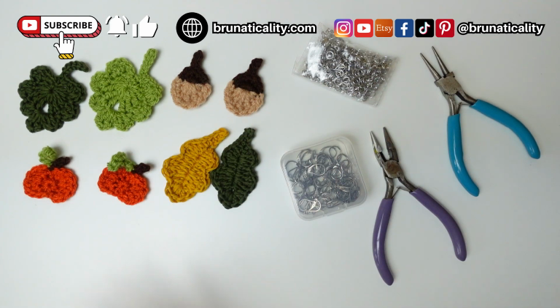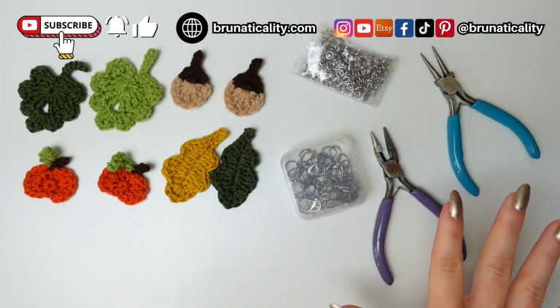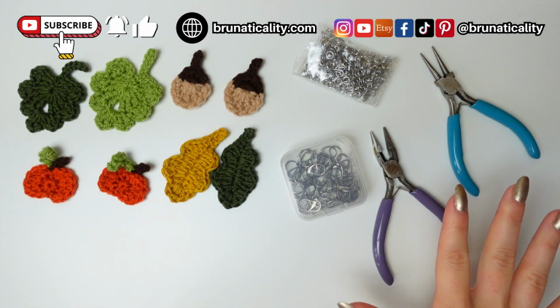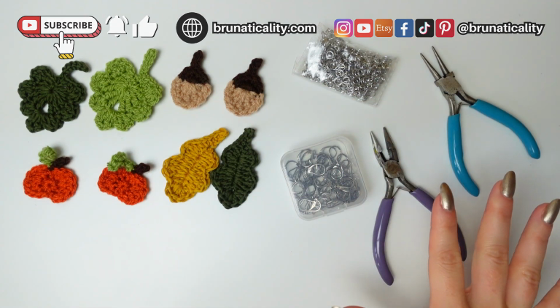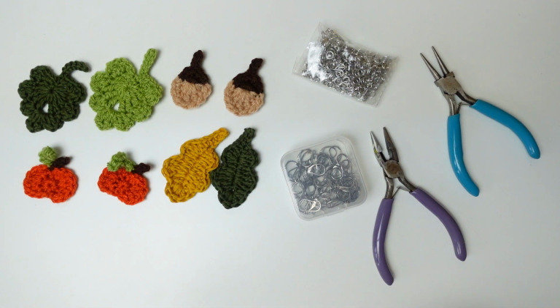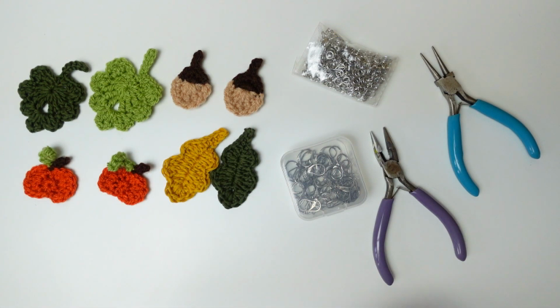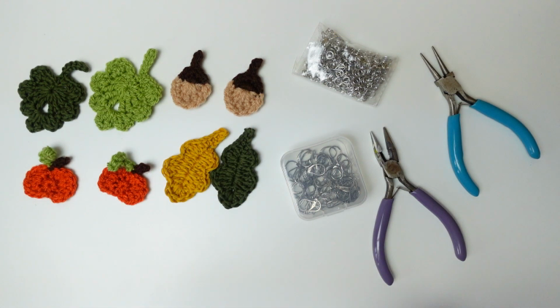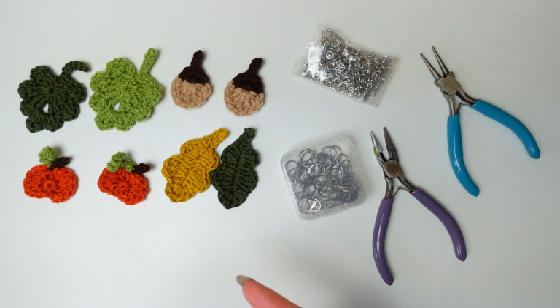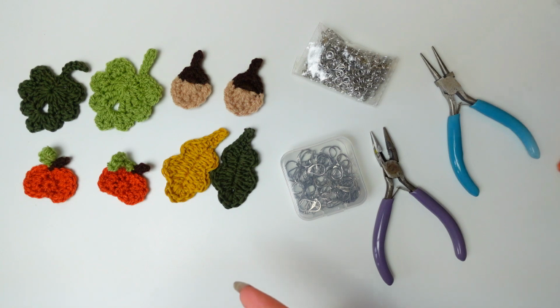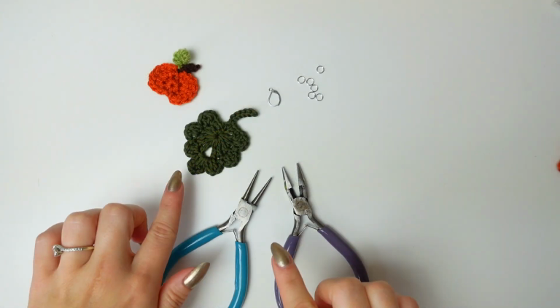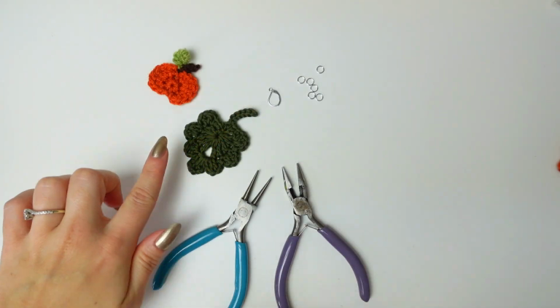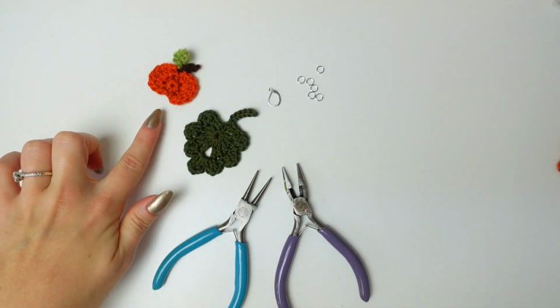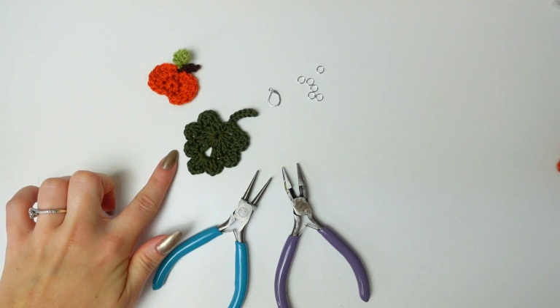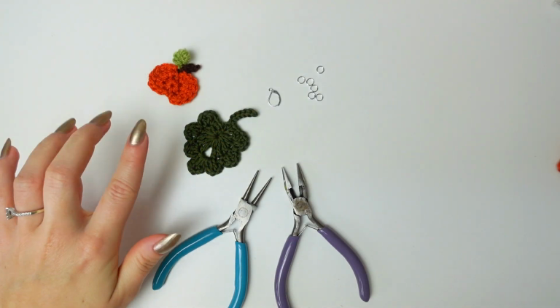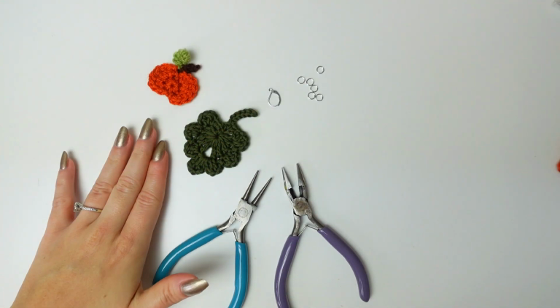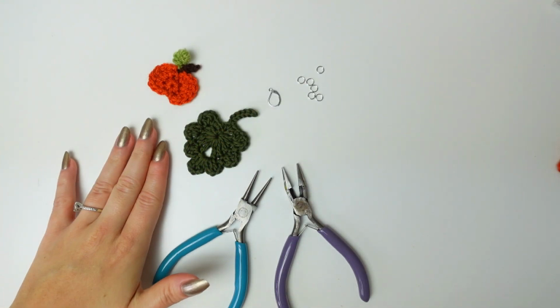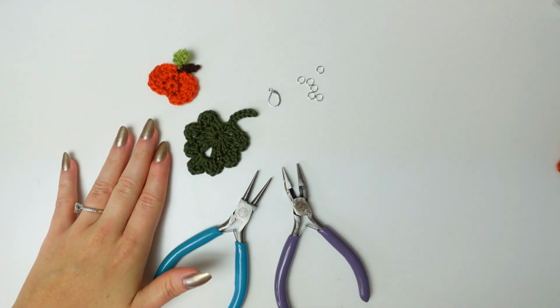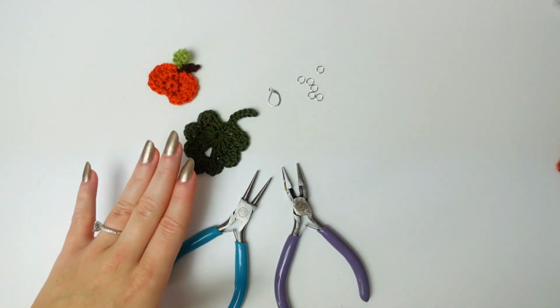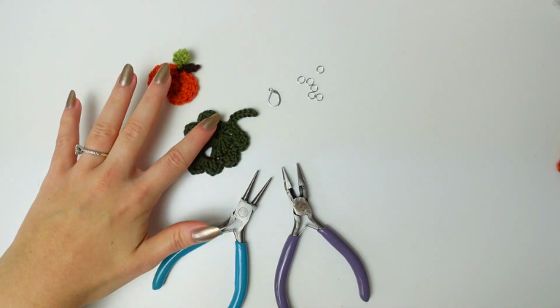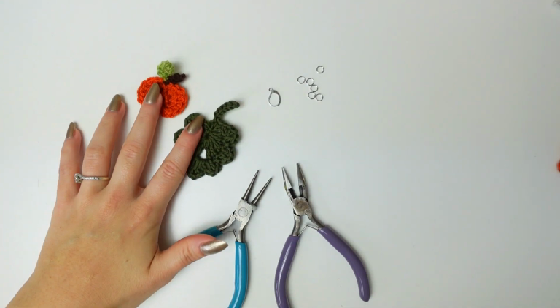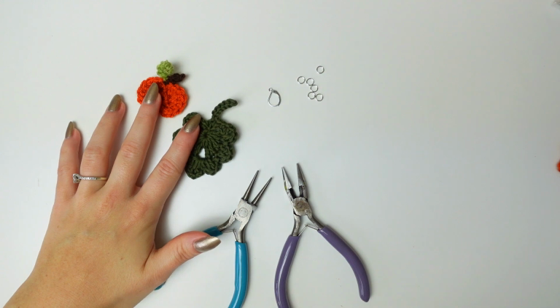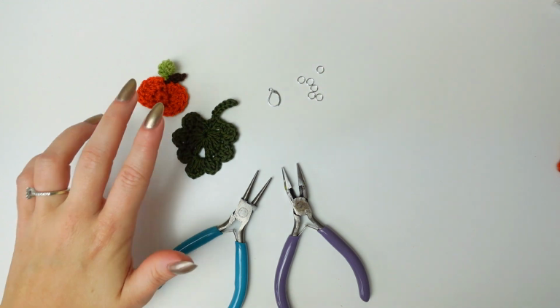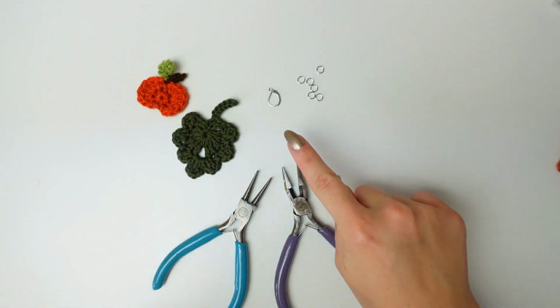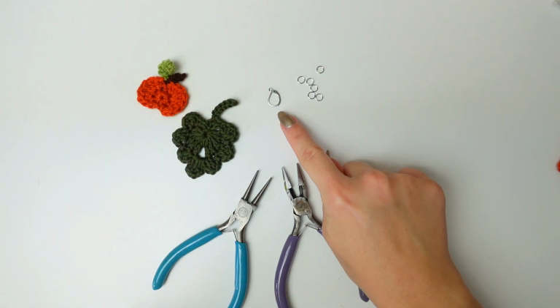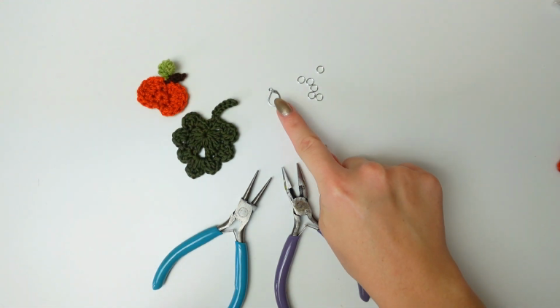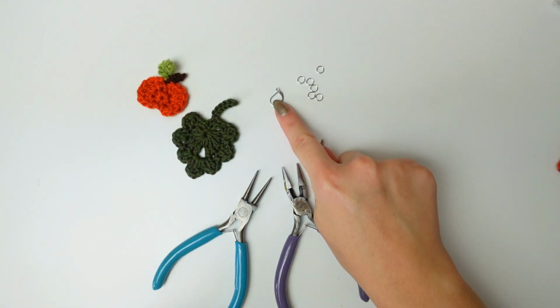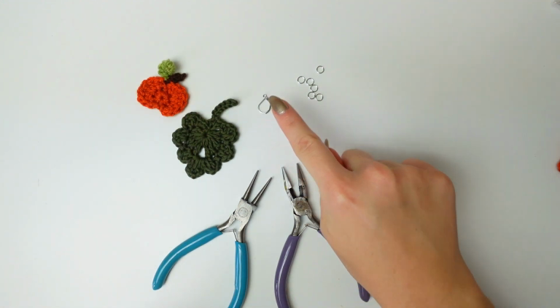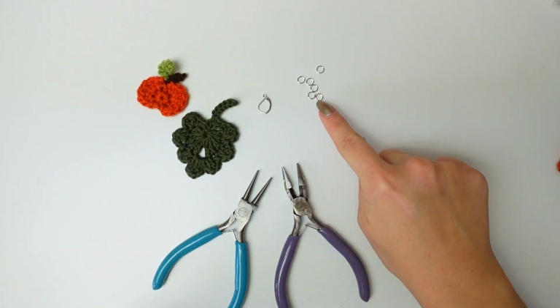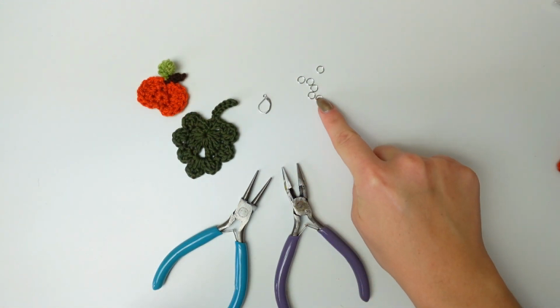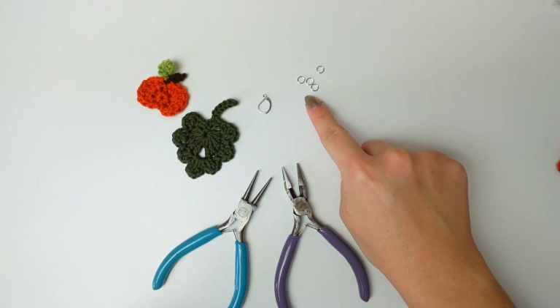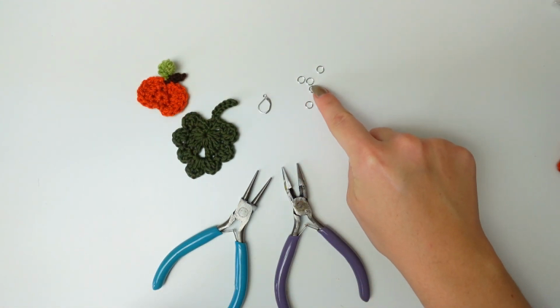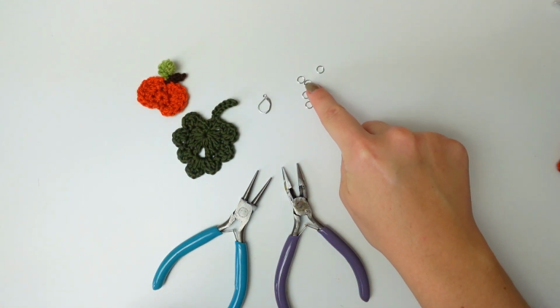That's everything I'm going to be using, so now let's begin. I'm going to show you how to put together the pumpkin one first, using these two appliques, a hook, and six jump rings.